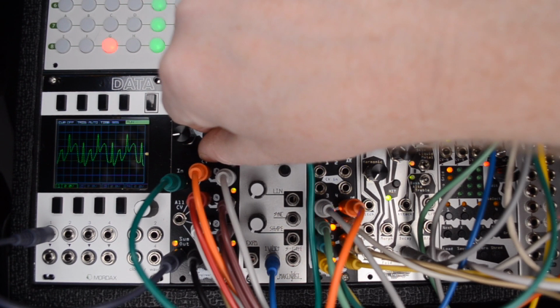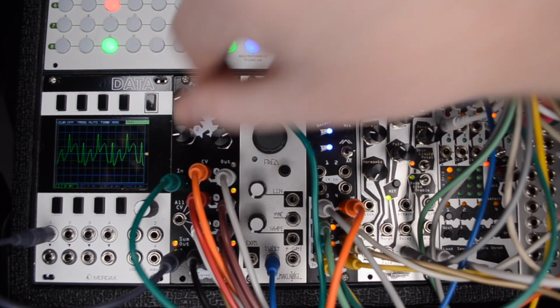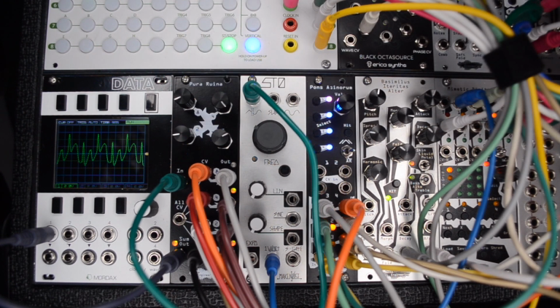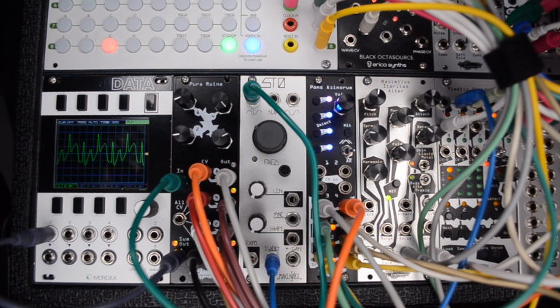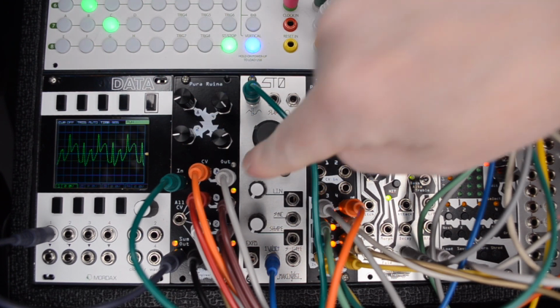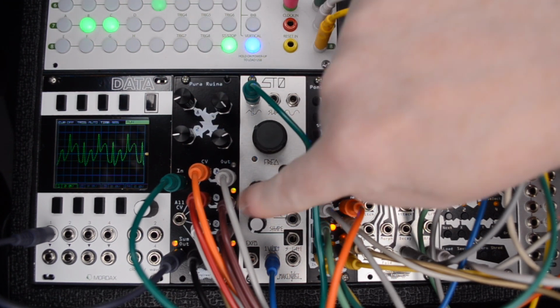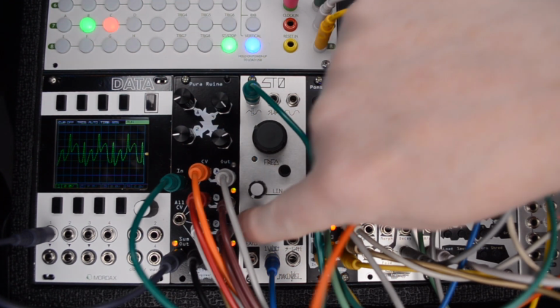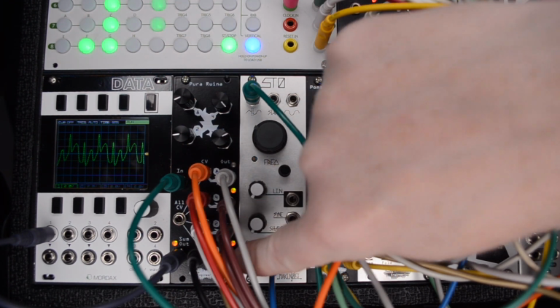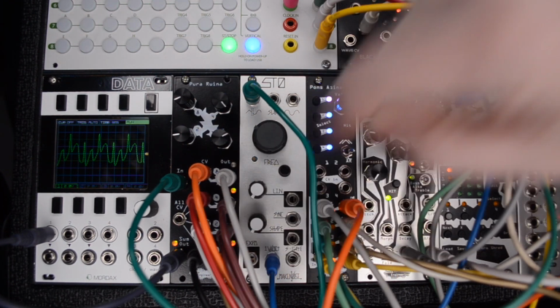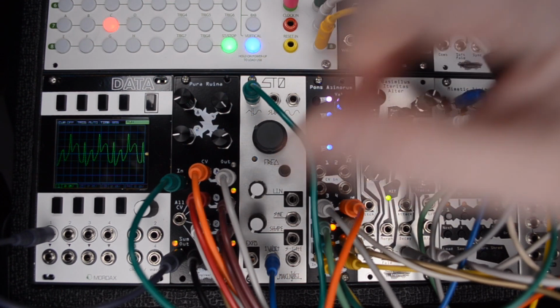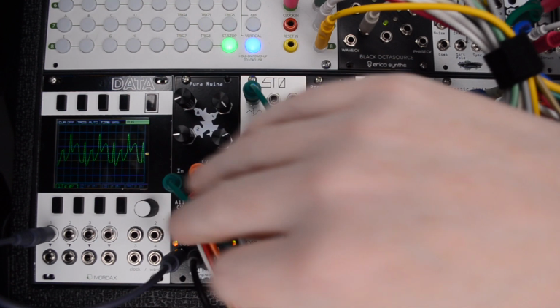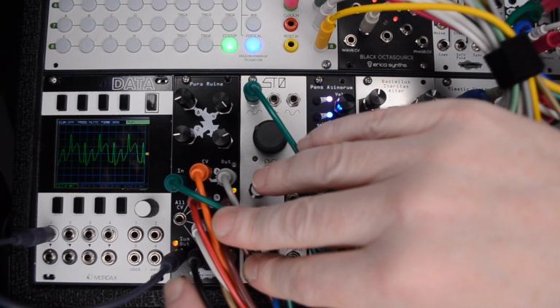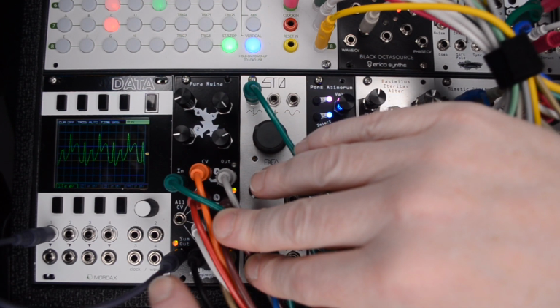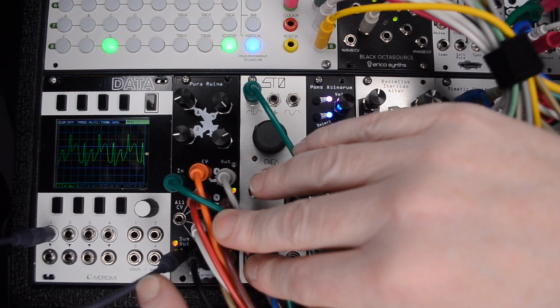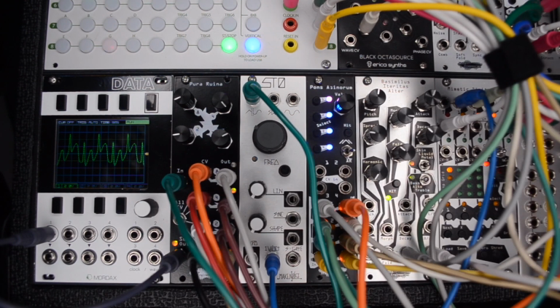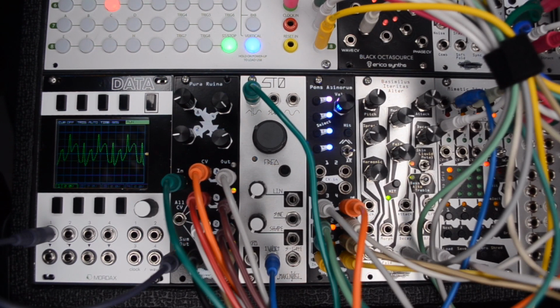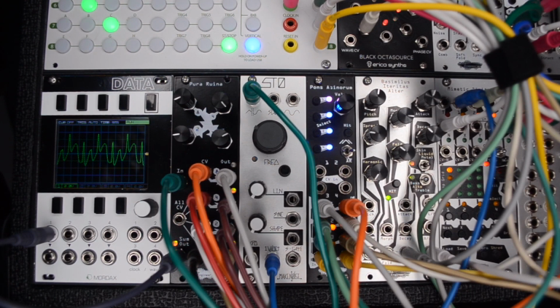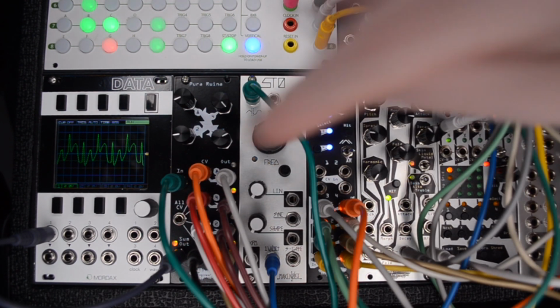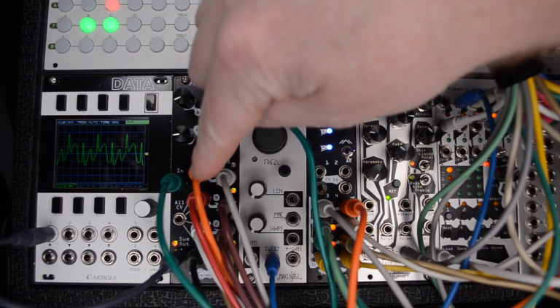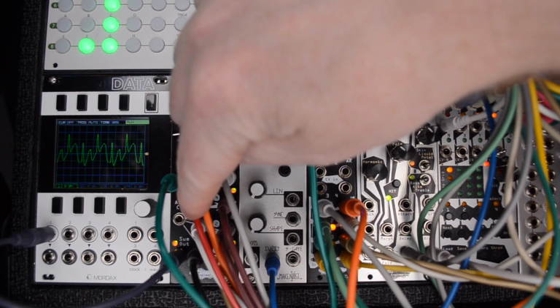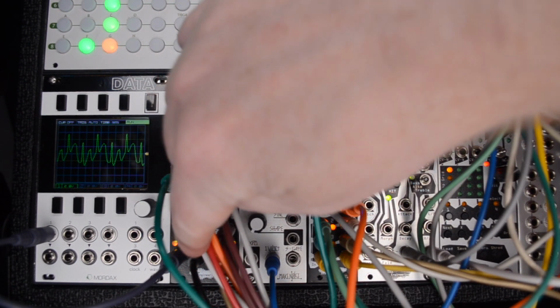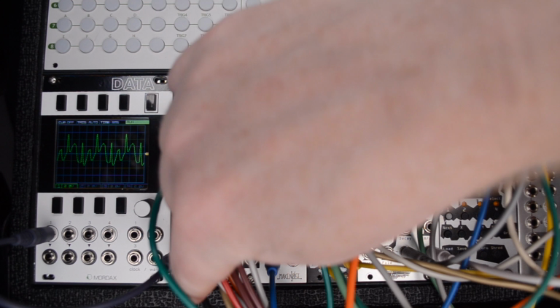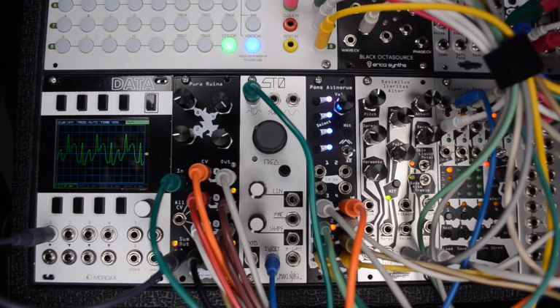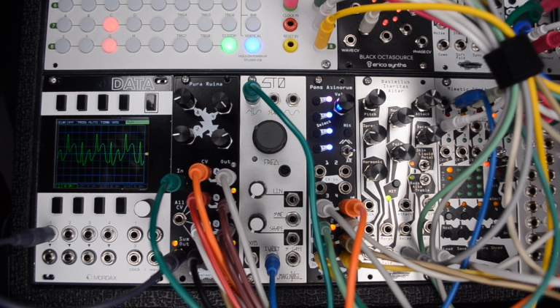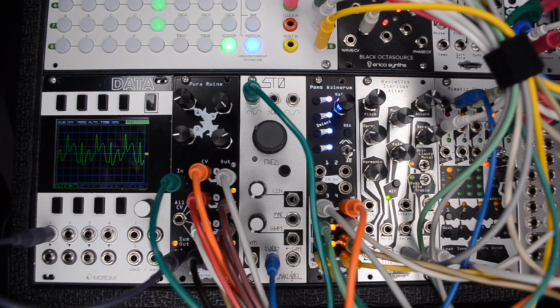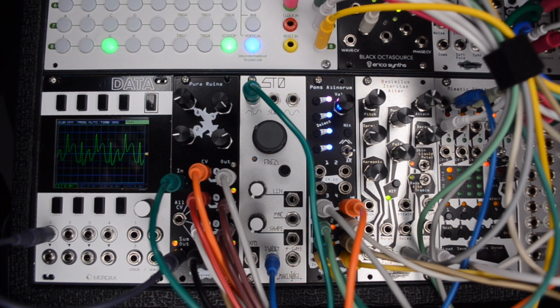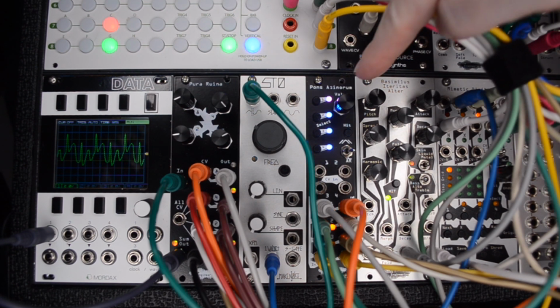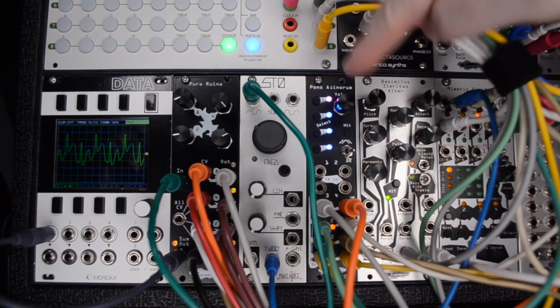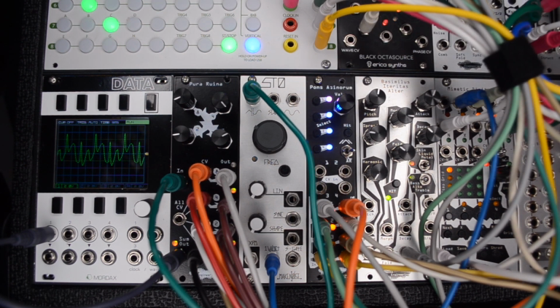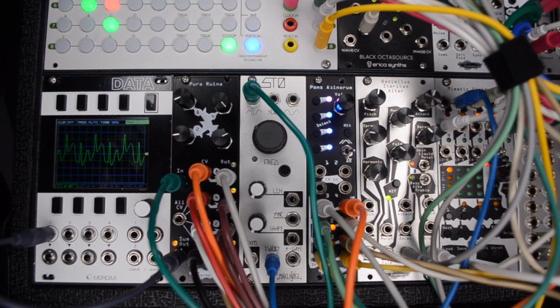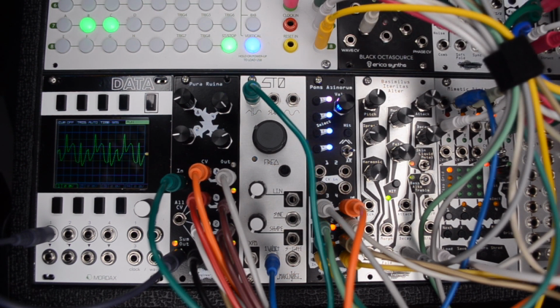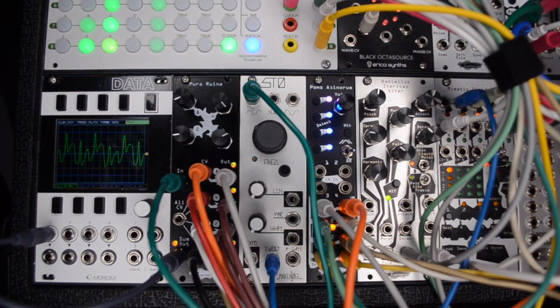Each of these stages has its own output, or you can sum out the signal here. There are individual CV inputs for each stage, too. Here I'm using the Pons Asinorum to add in various CV patterns to each input.